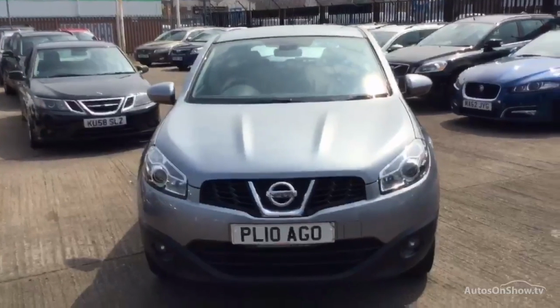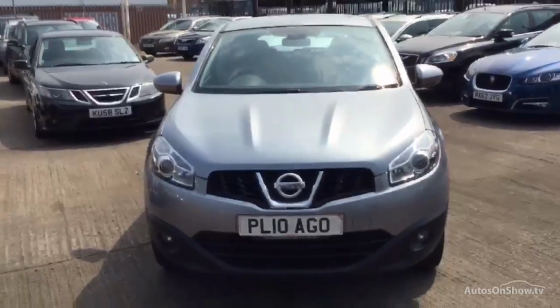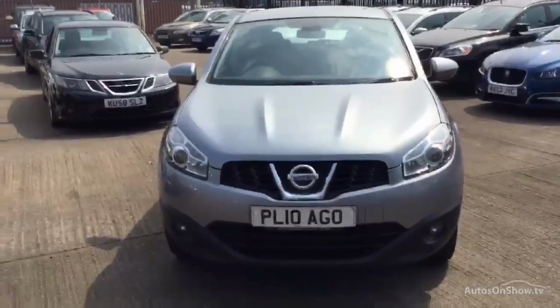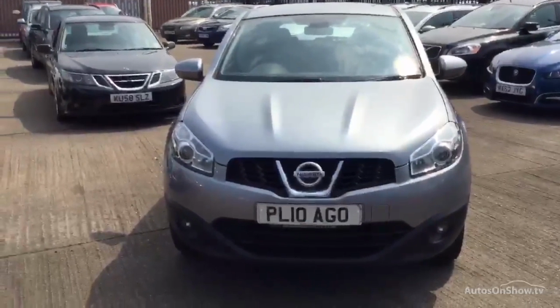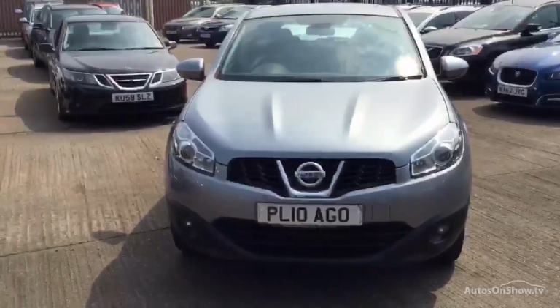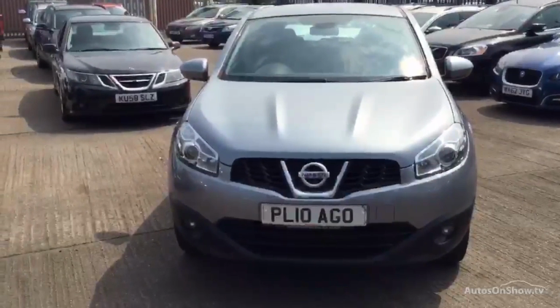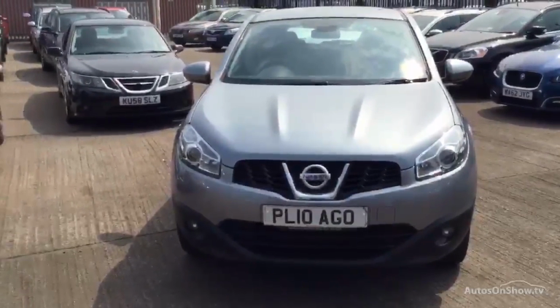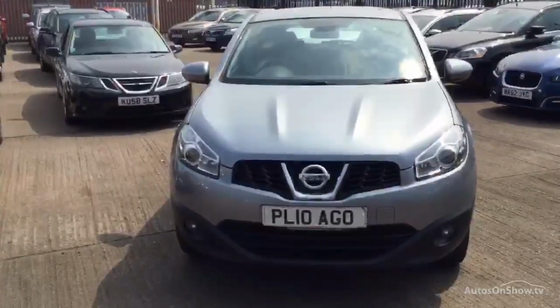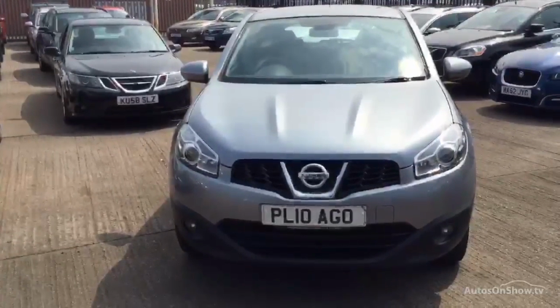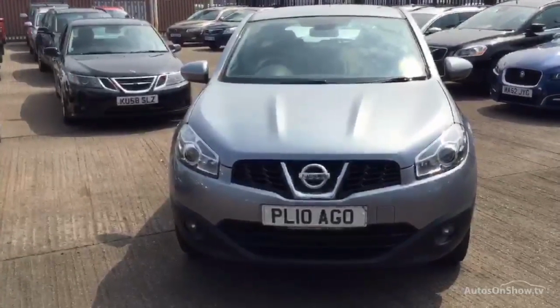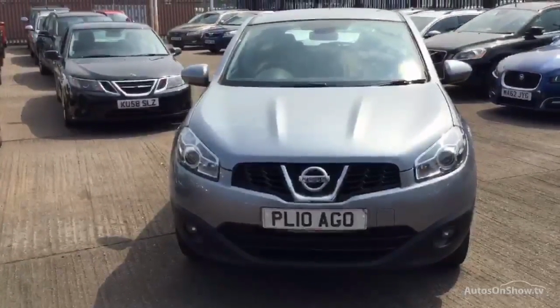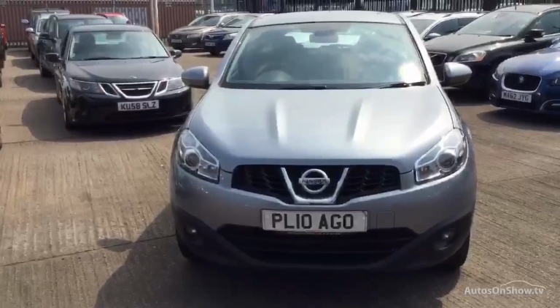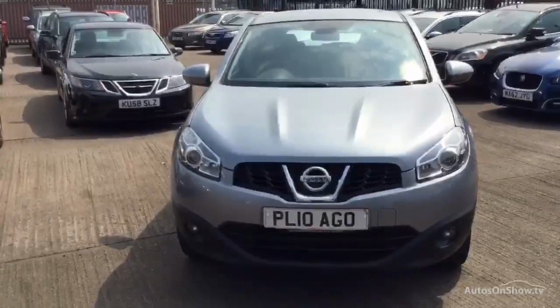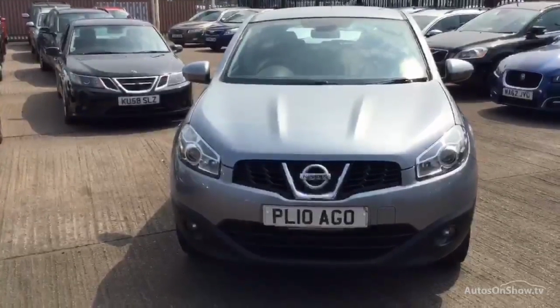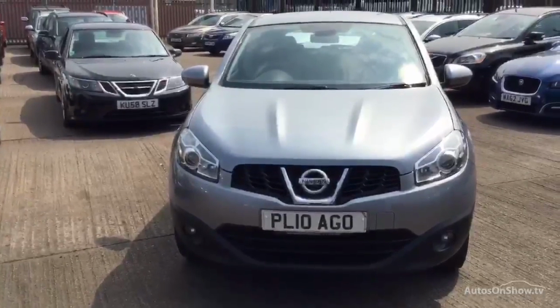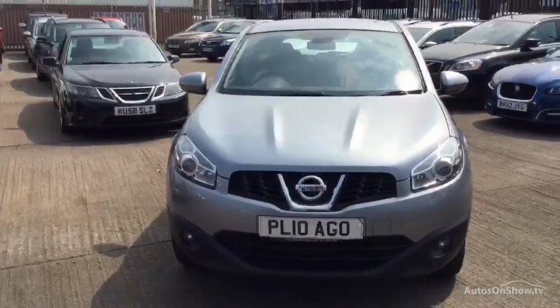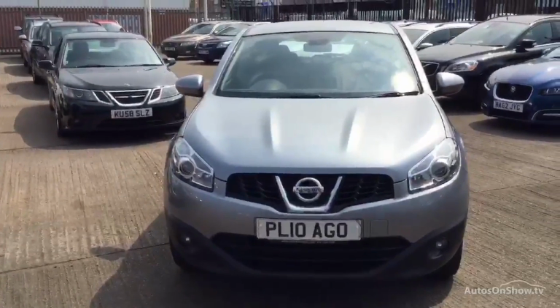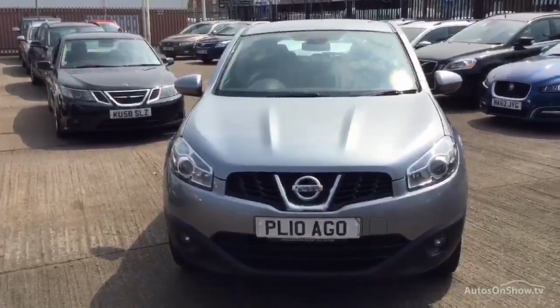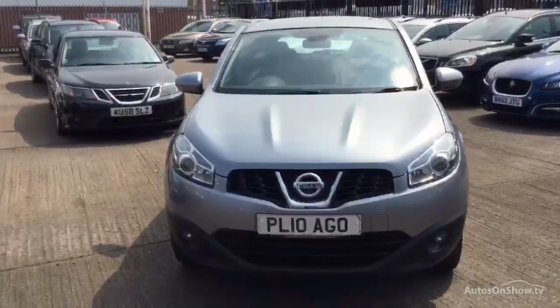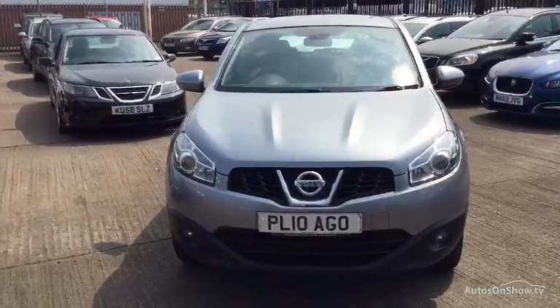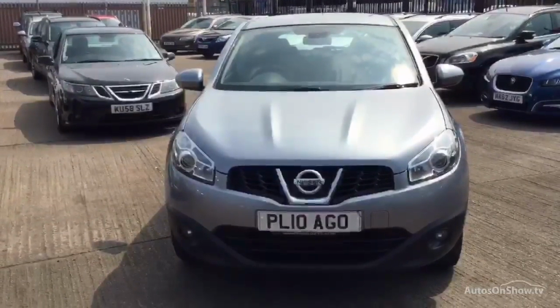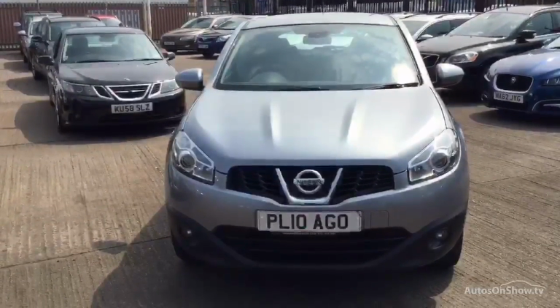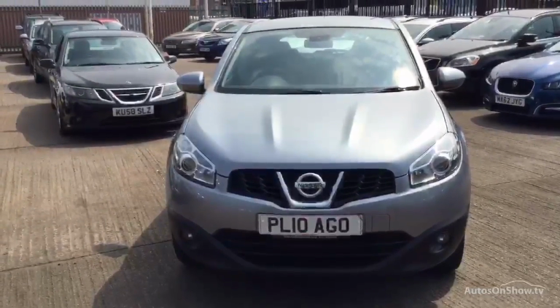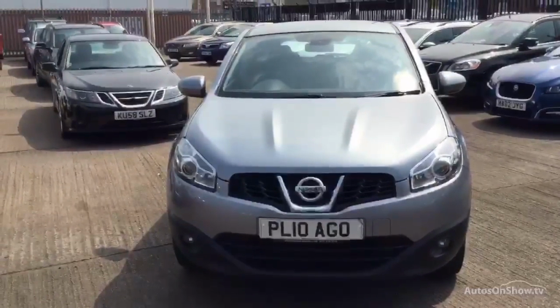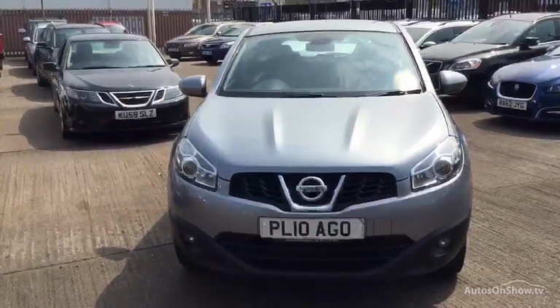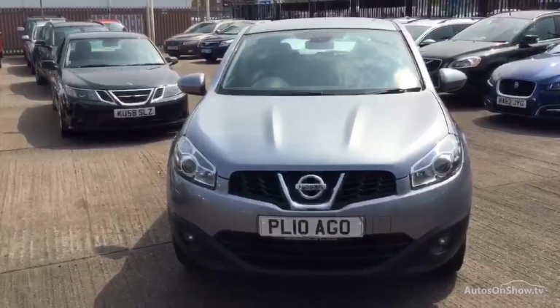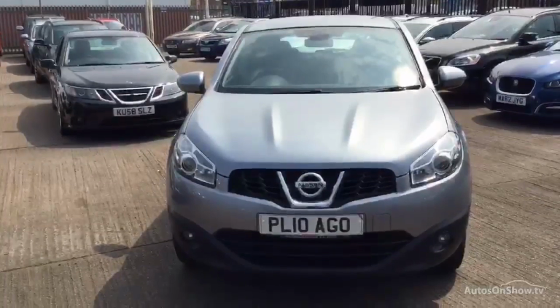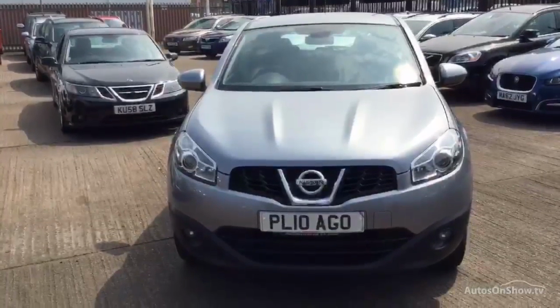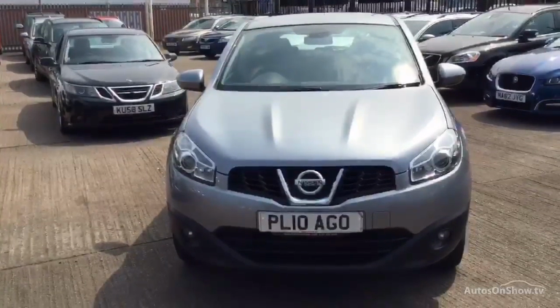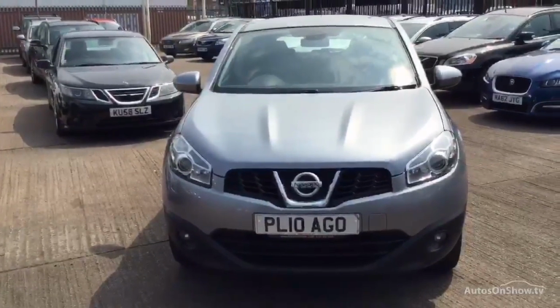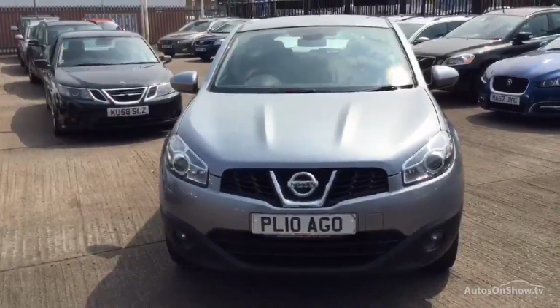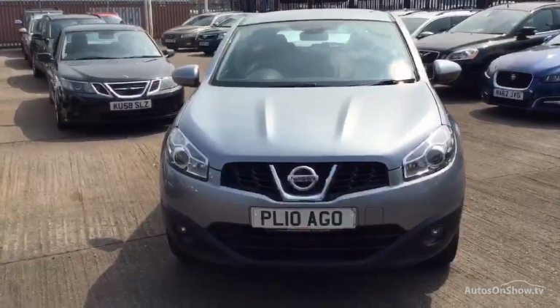Hi Rick, Volvo in Warrington. Today we have for you a 10-registered Nissan Qashqai 1461cc diesel. It's an Ascenta DCI manual in grey.